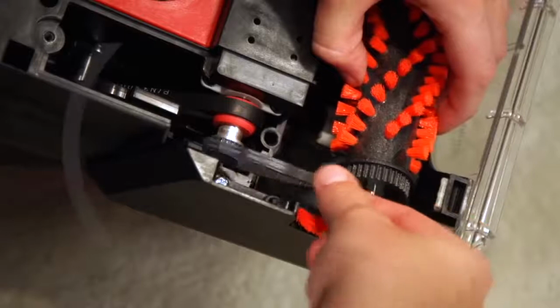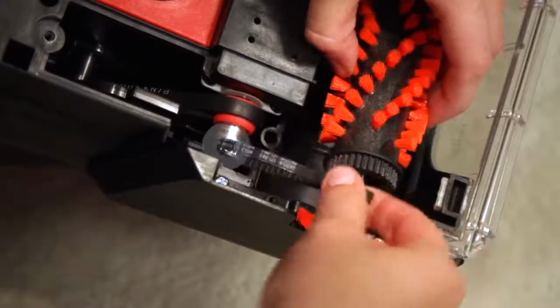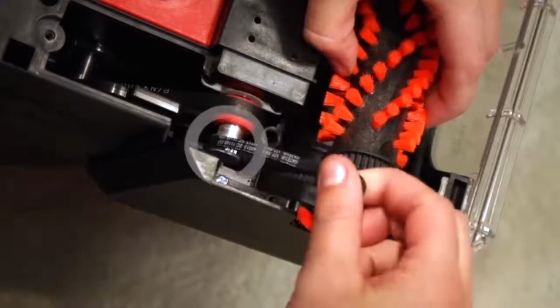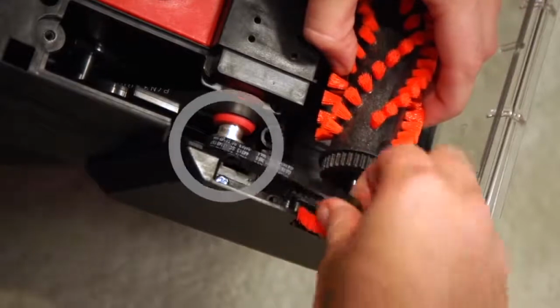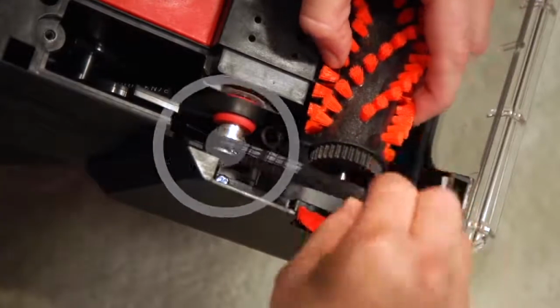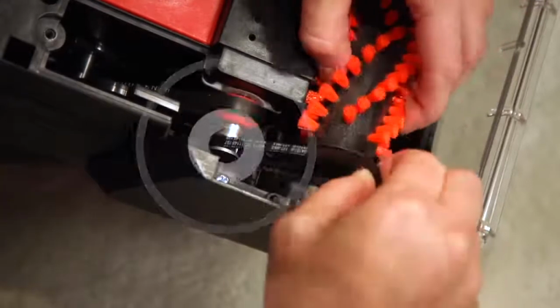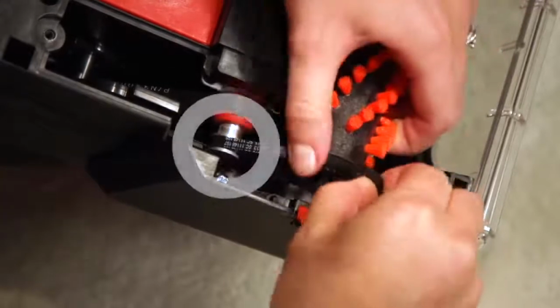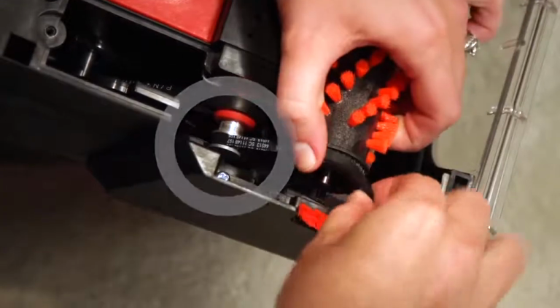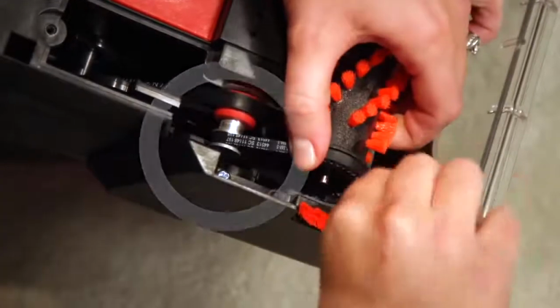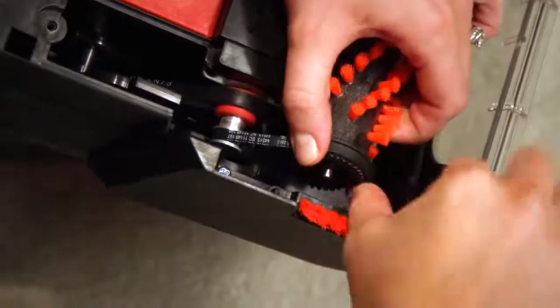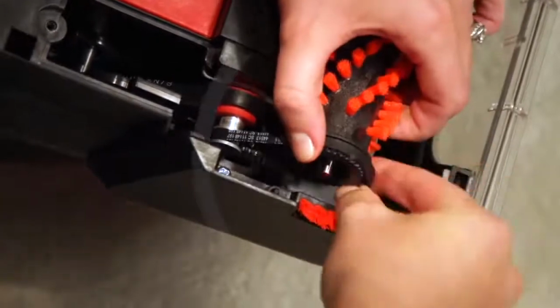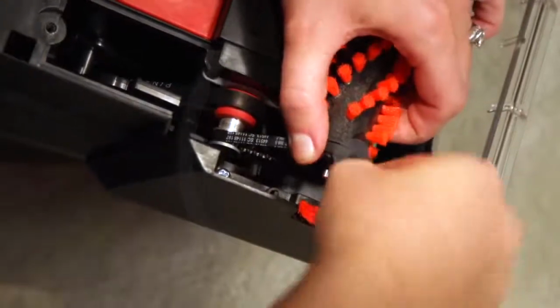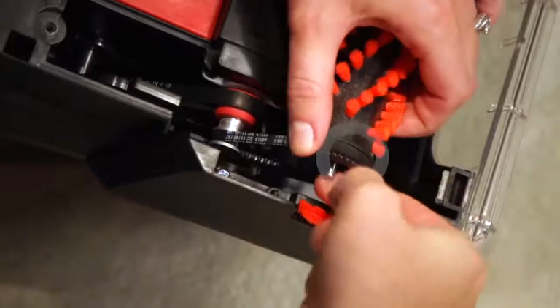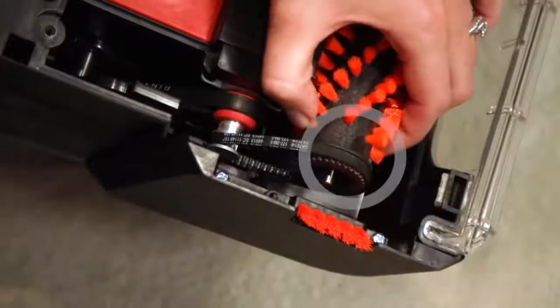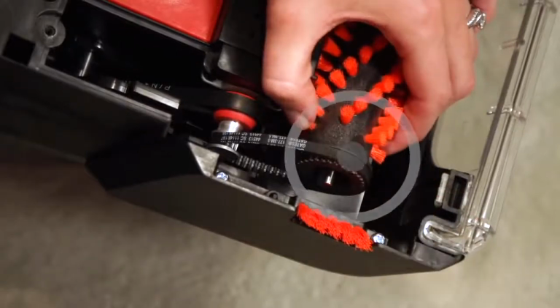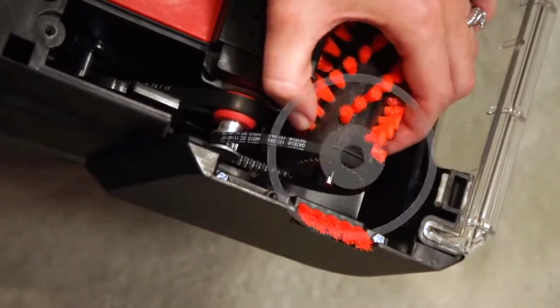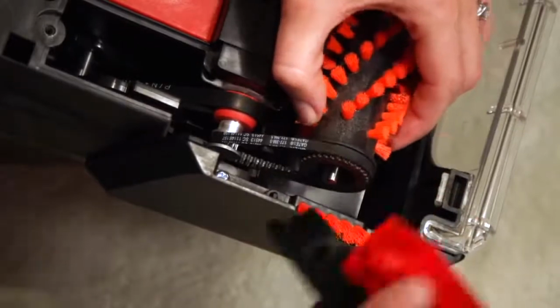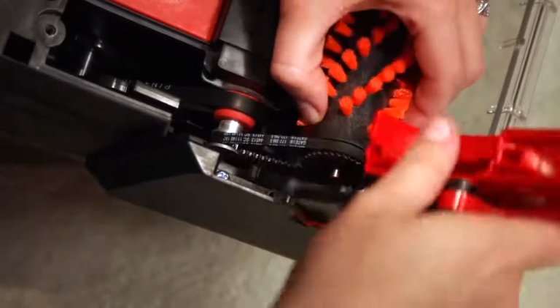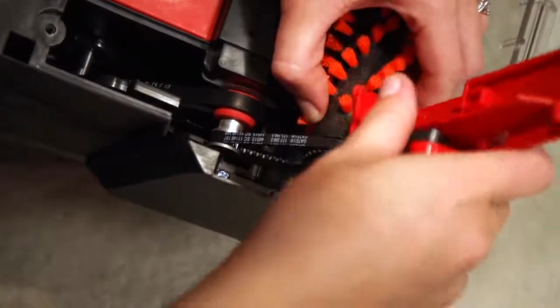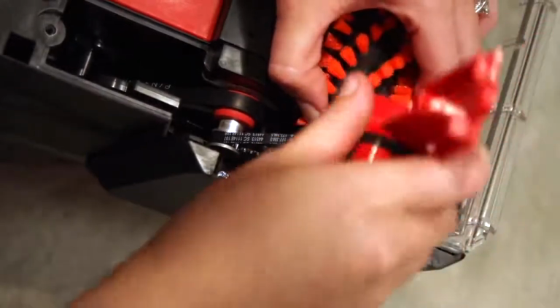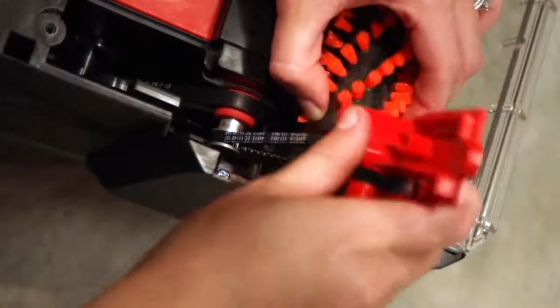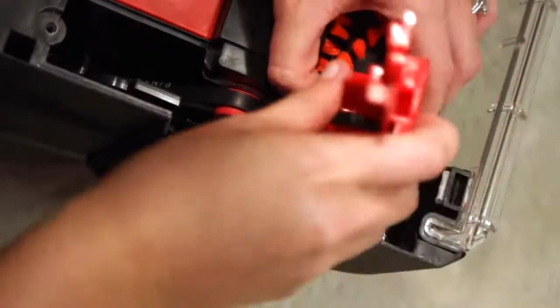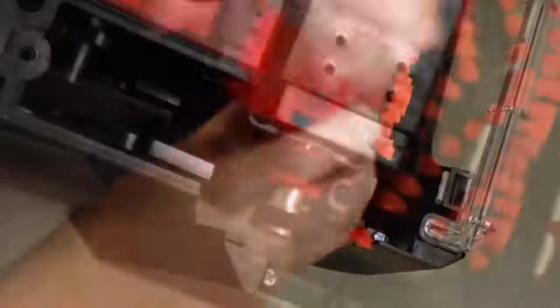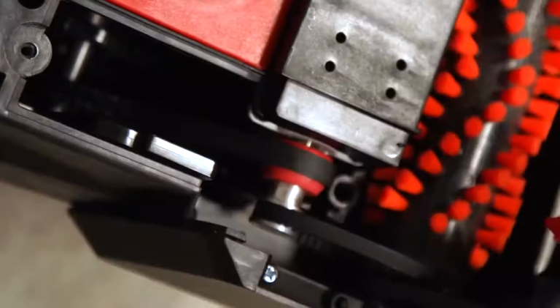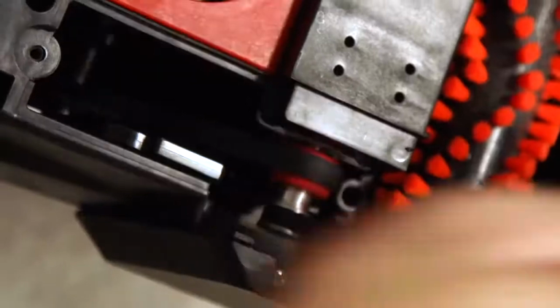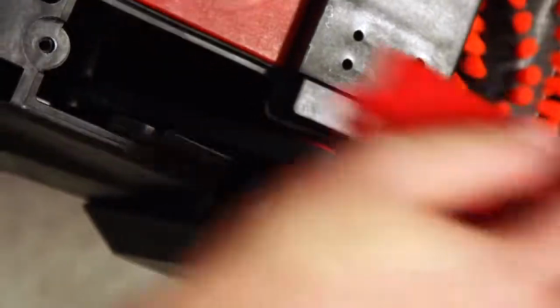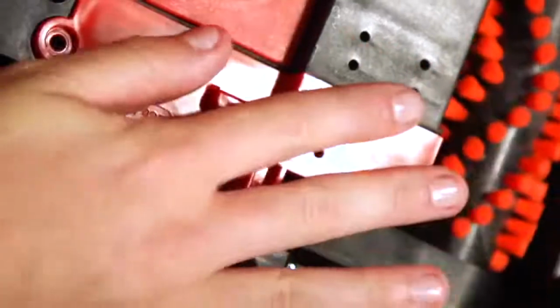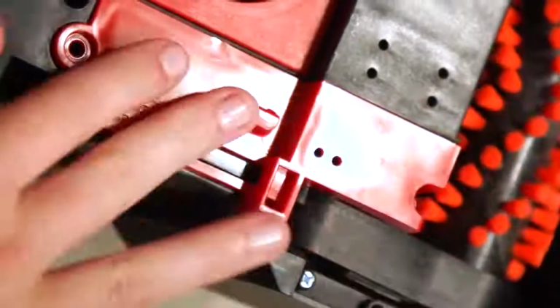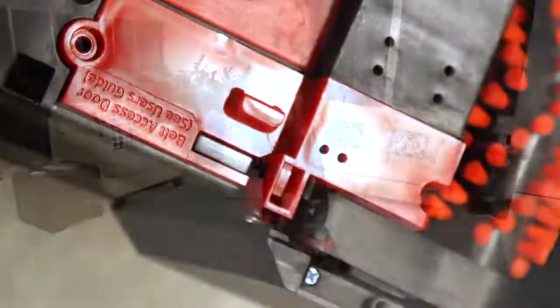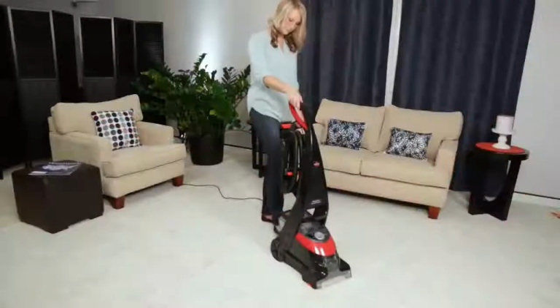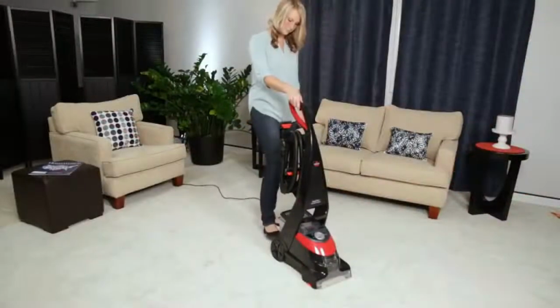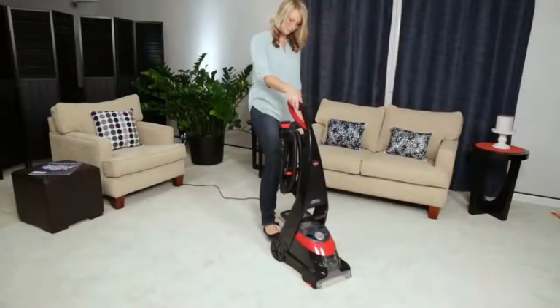Spin the red pulley a few times to help center the belt and make sure it's on right. Now attach the brush belt by sliding the belt over the brush roll and then looping it around the end of the pulley. Connect the belt access door to the end of the brush and rotate until it's in place. Replace the screws and your machine is ready for use.